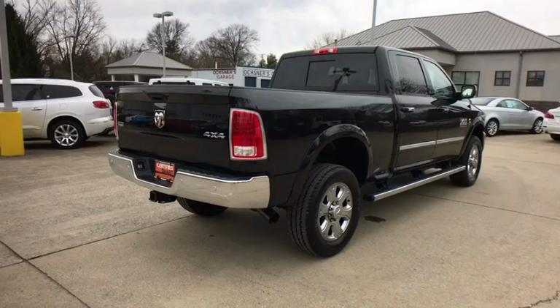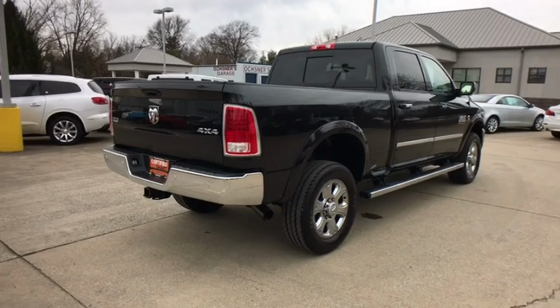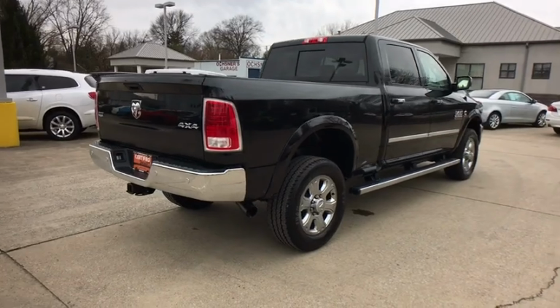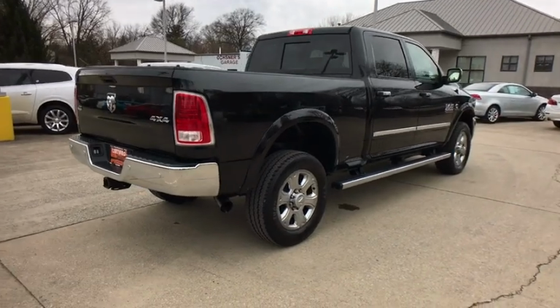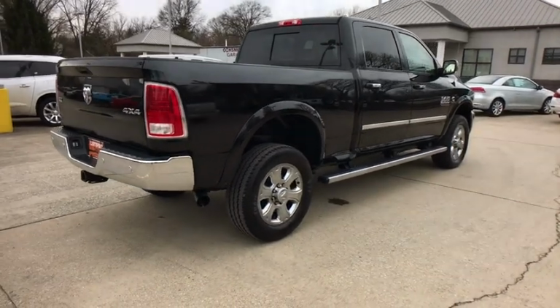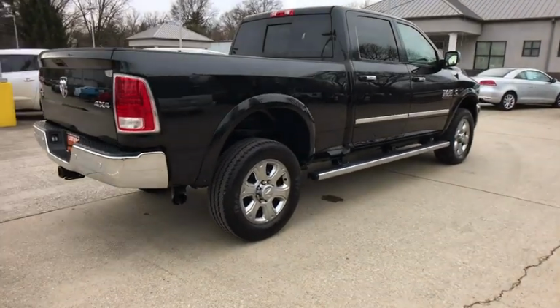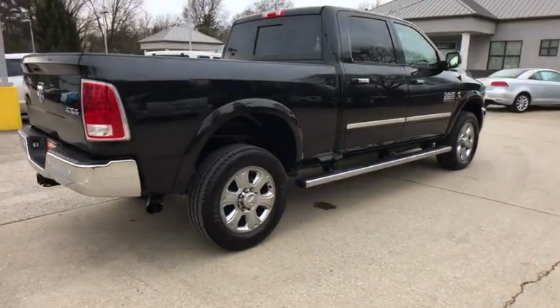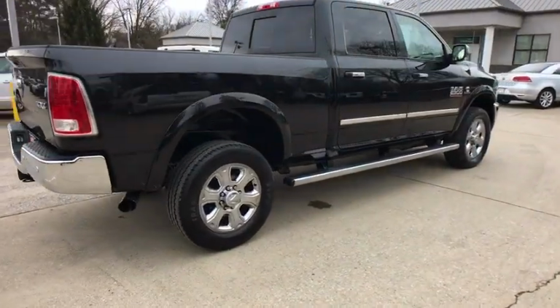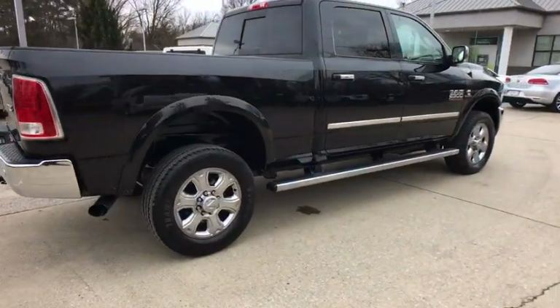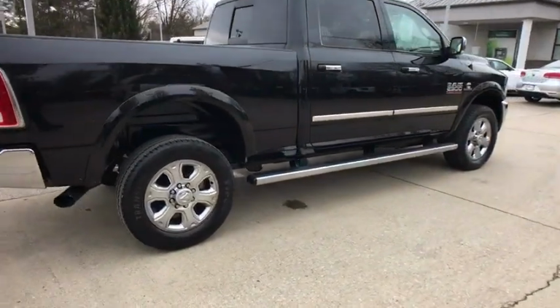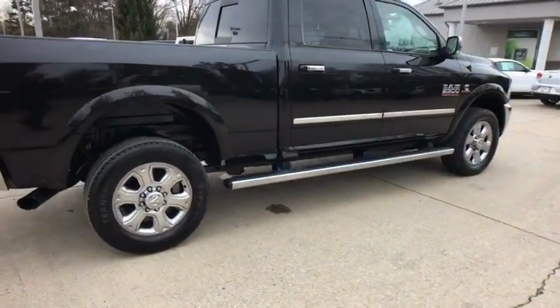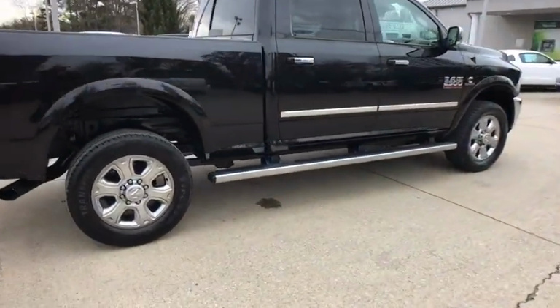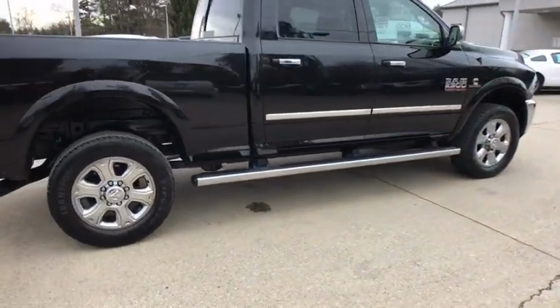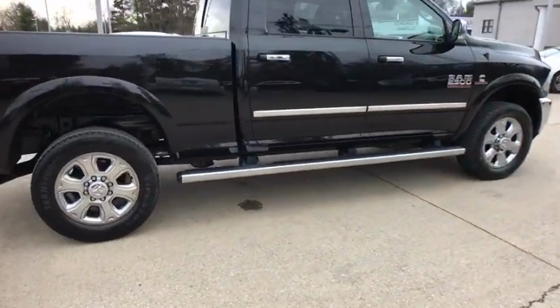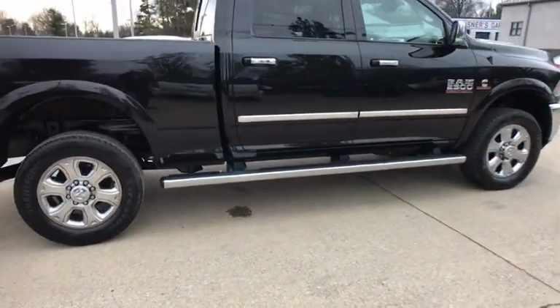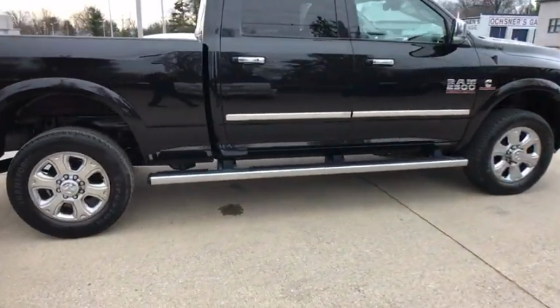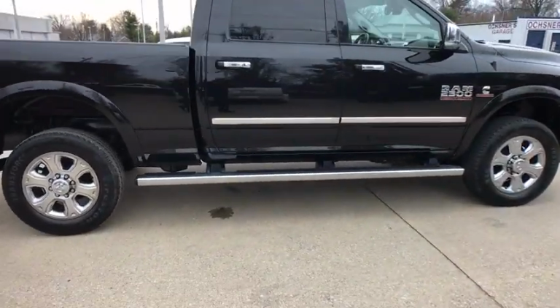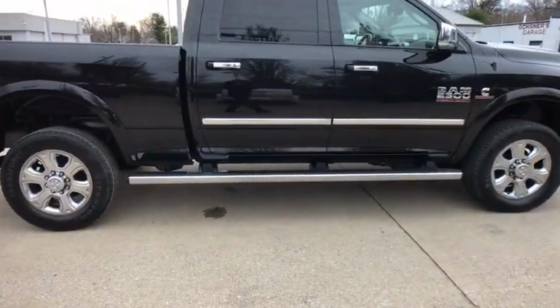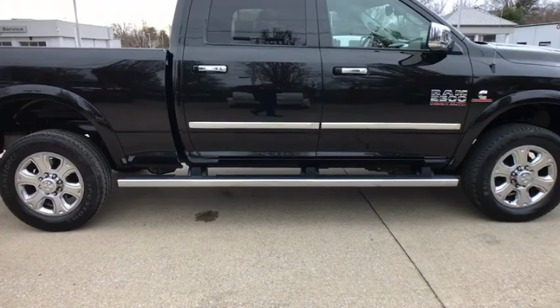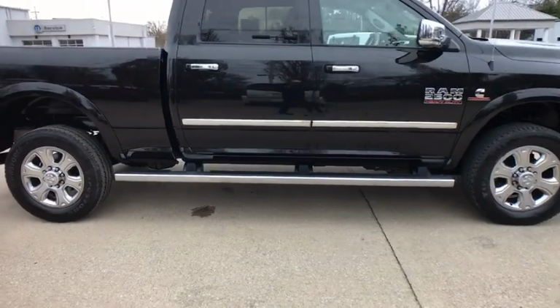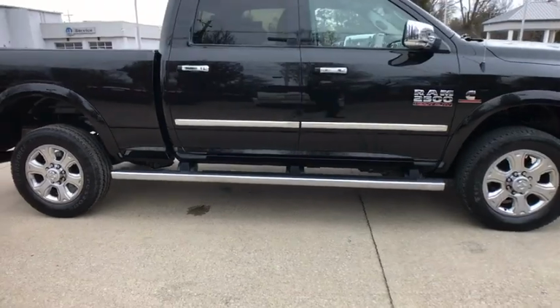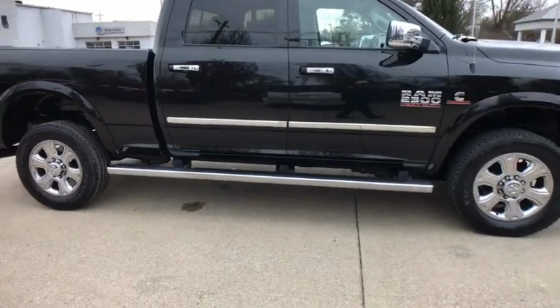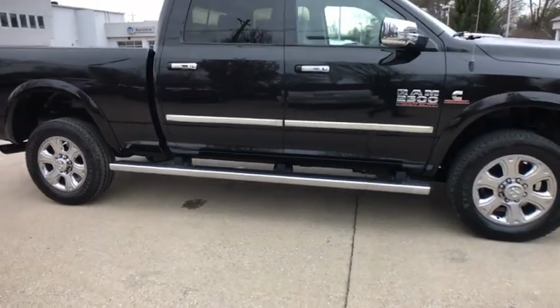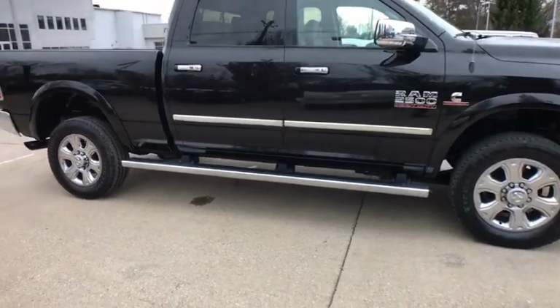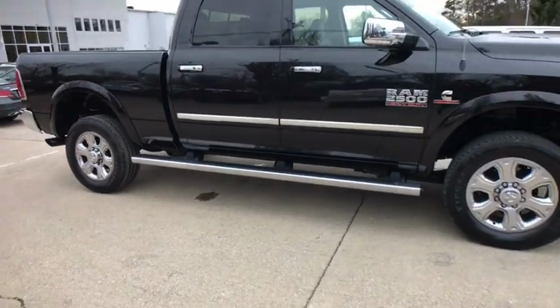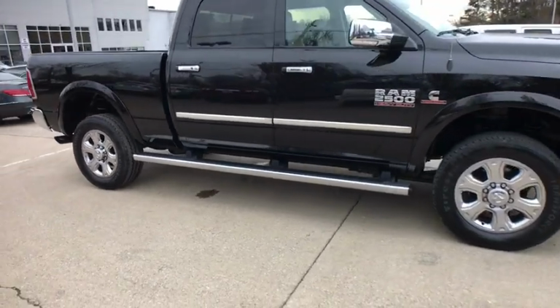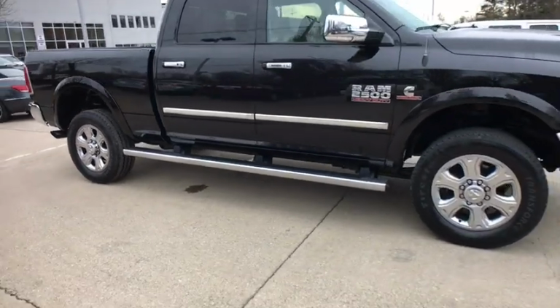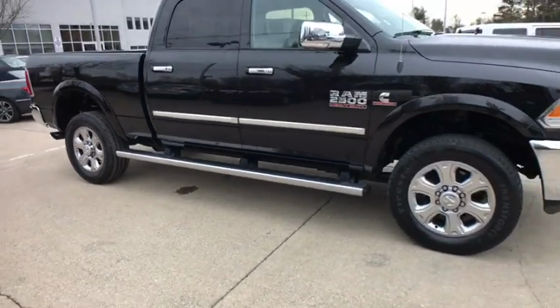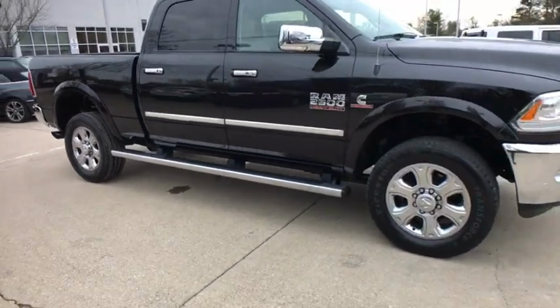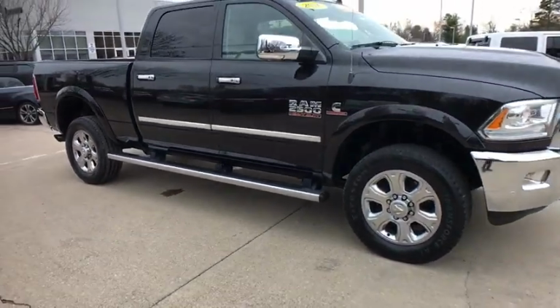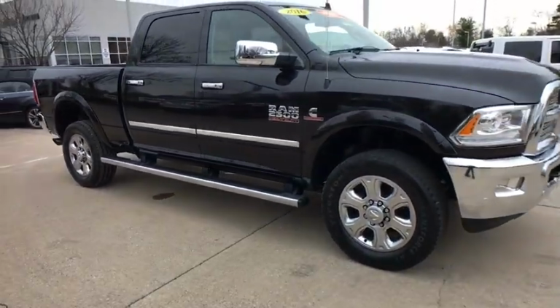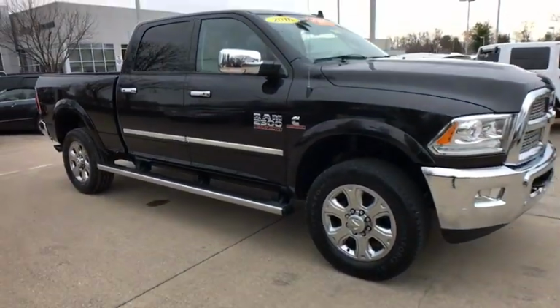2016 Ram 2500. The Ram 2500 is the 2010 Truck of the Year winner. It's the hardest working truck in the tow business.